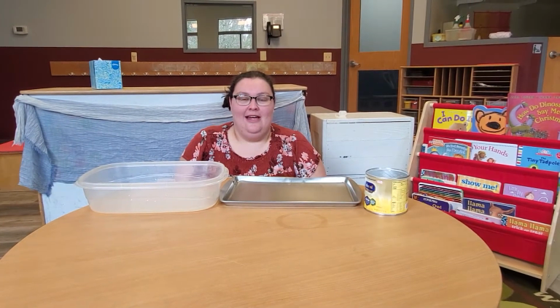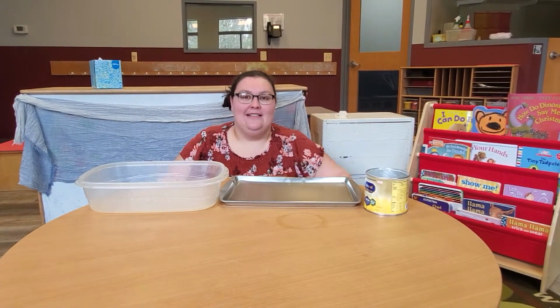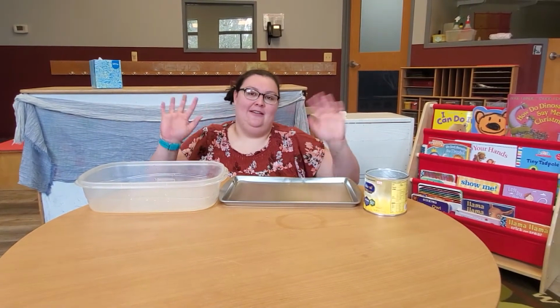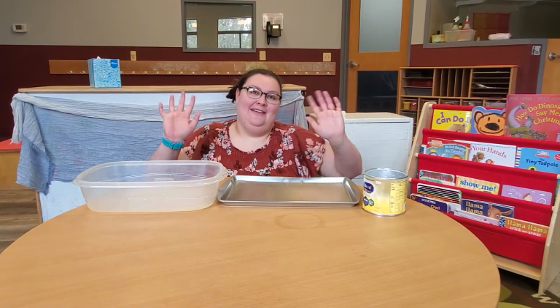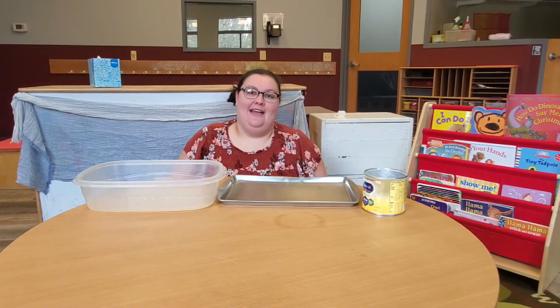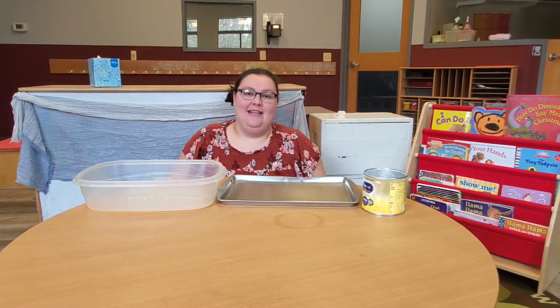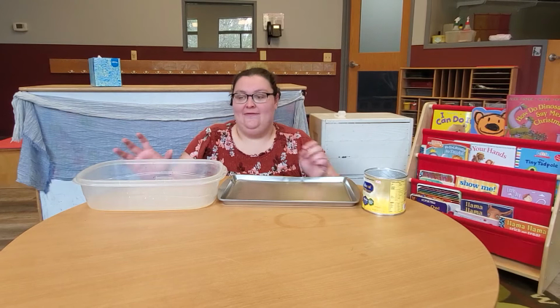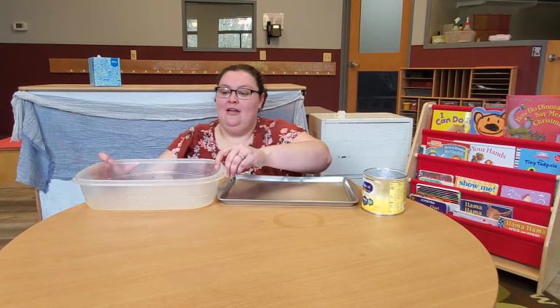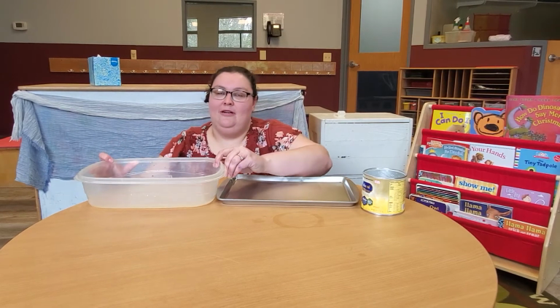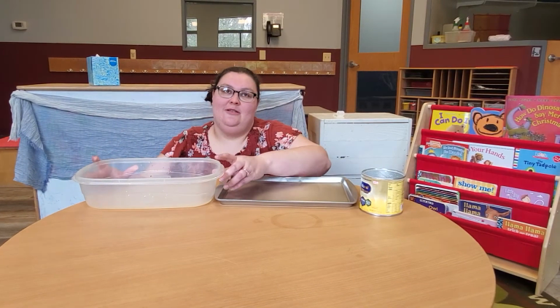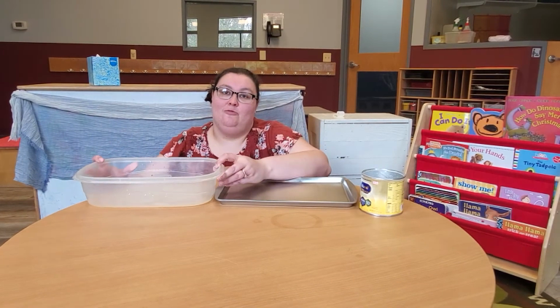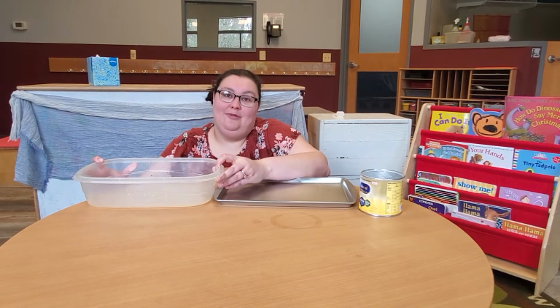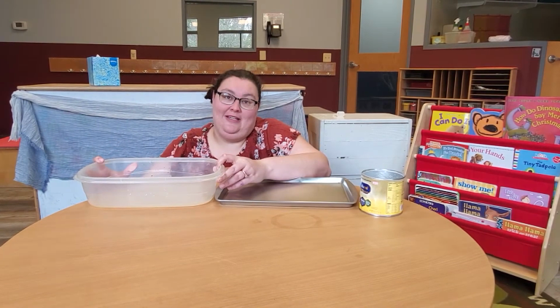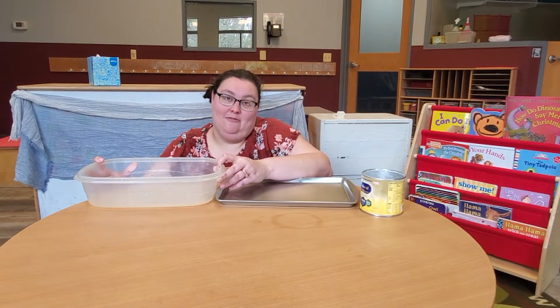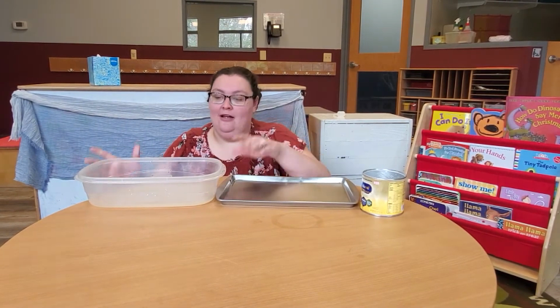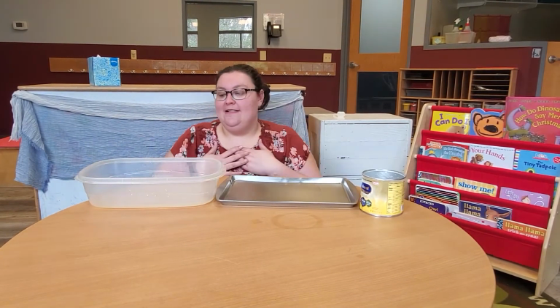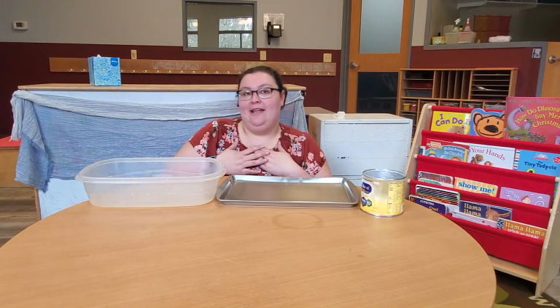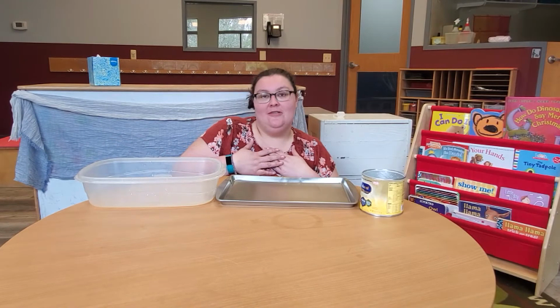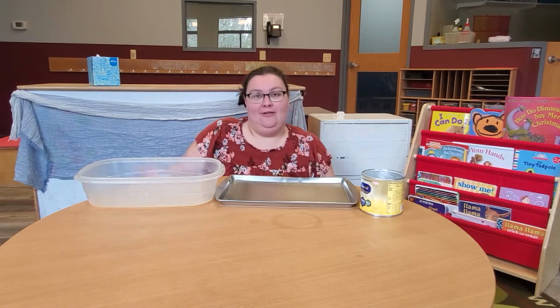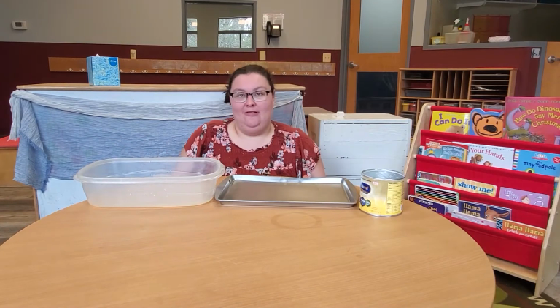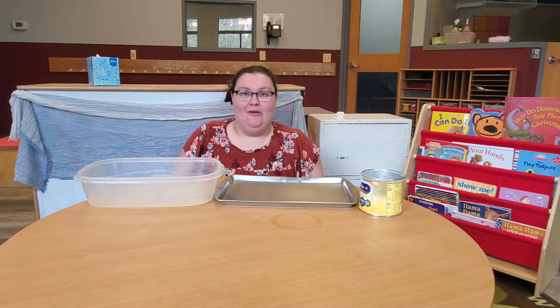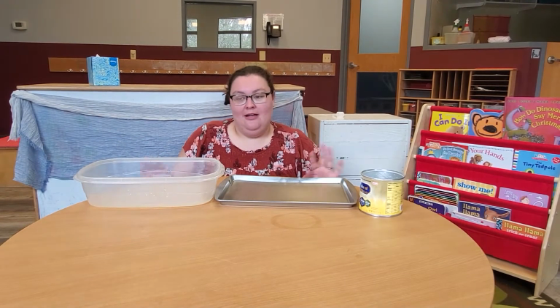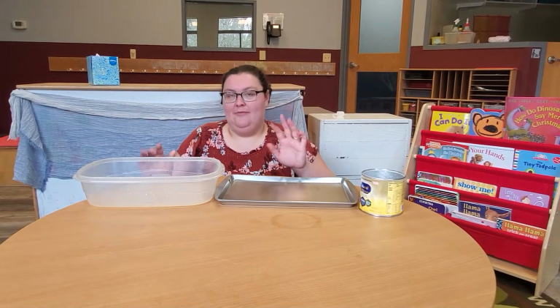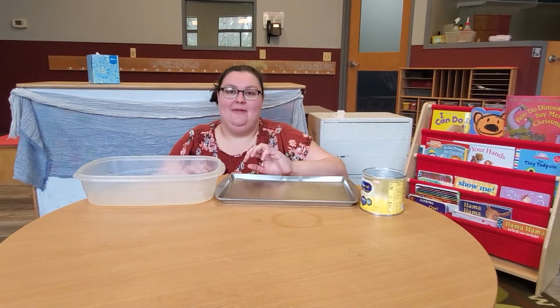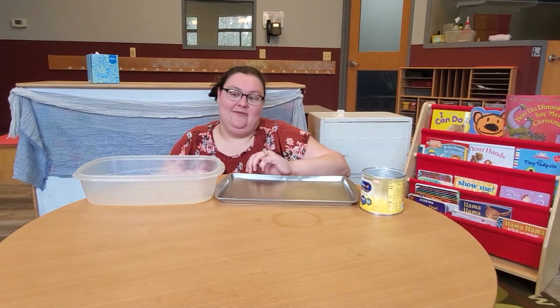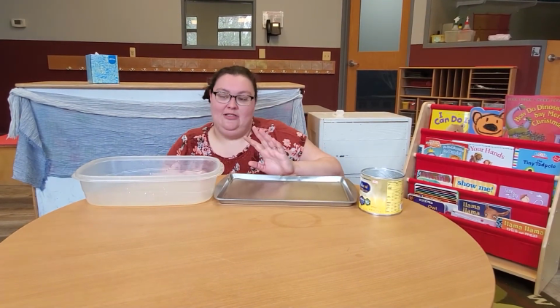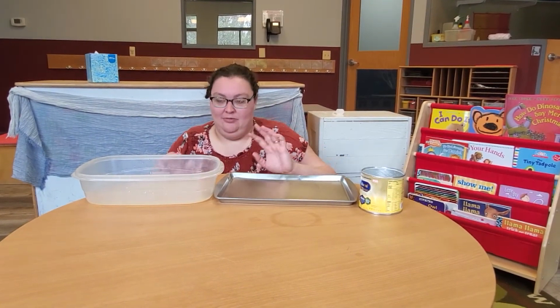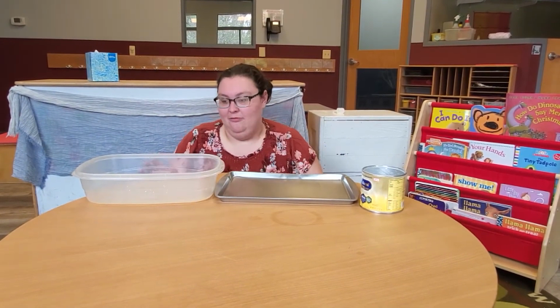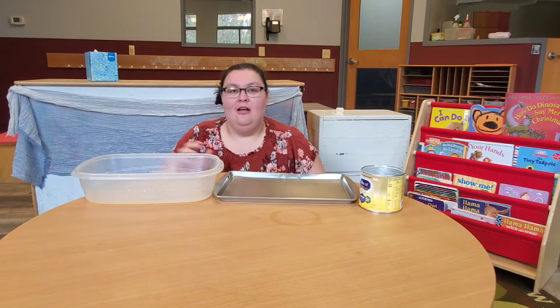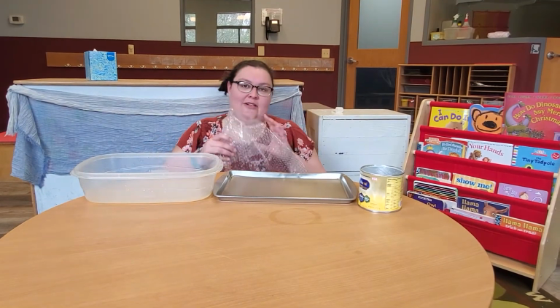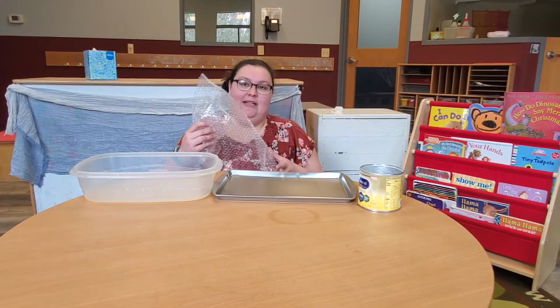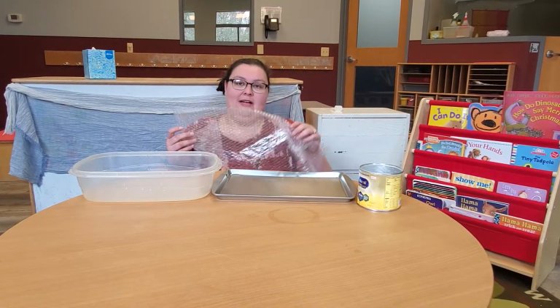Hi guys, it's Miss Heather and this activity we are going to do is called Rain Play Your Own Way. This is the way that I'm going to do it — you can do it however you'd like at home. Here are some ideas for you to do Rain Play Your Own Way.